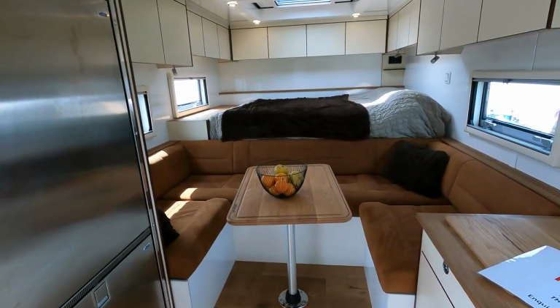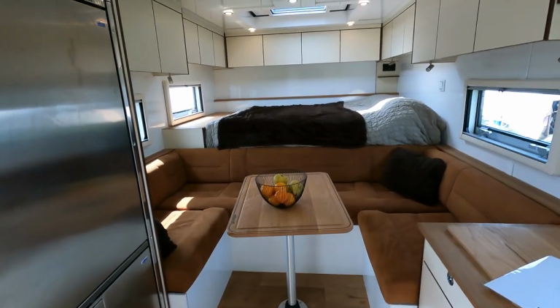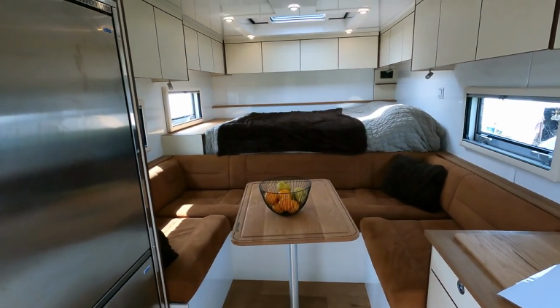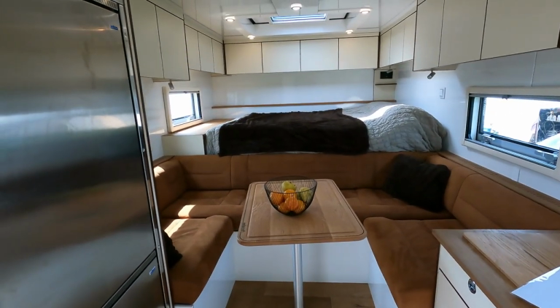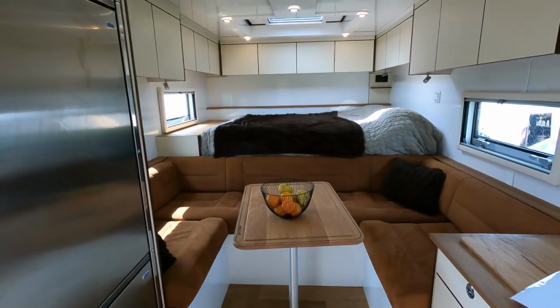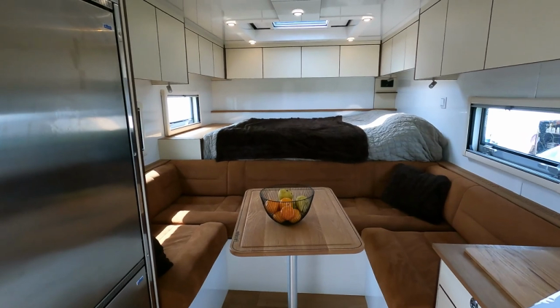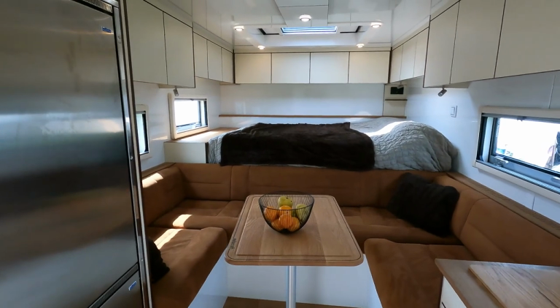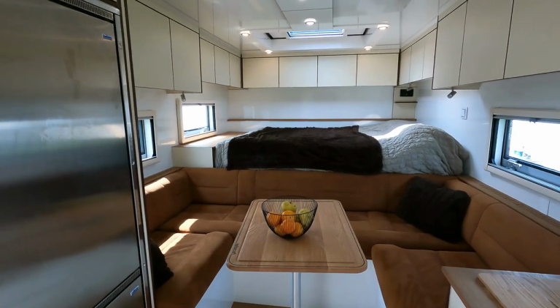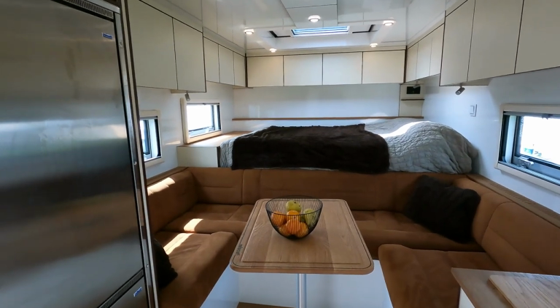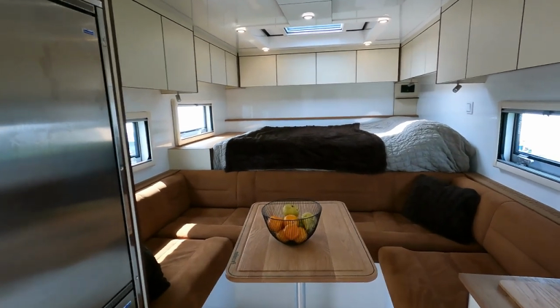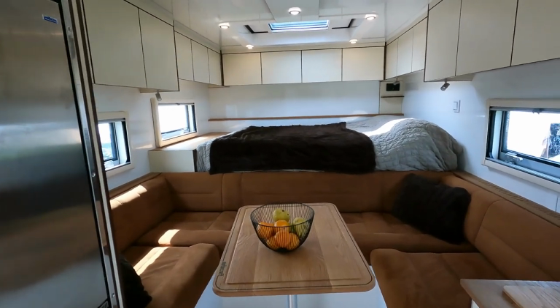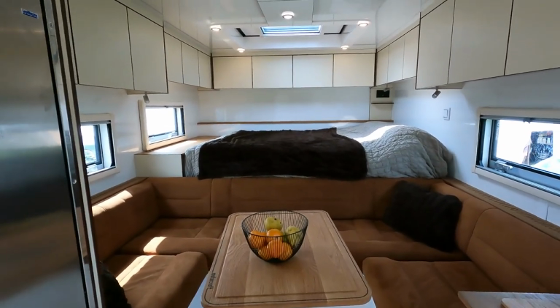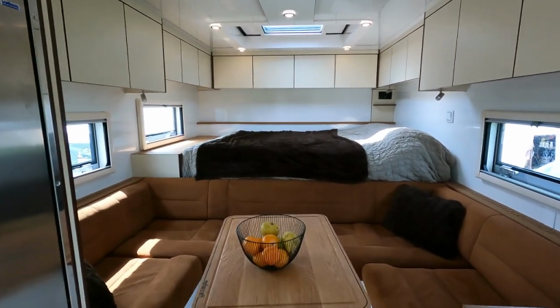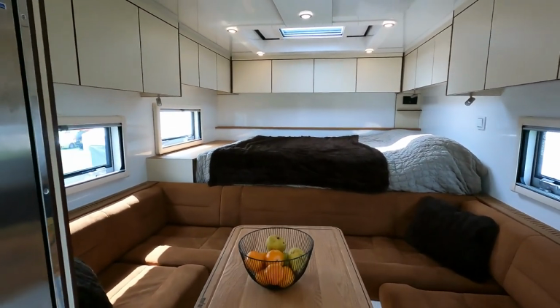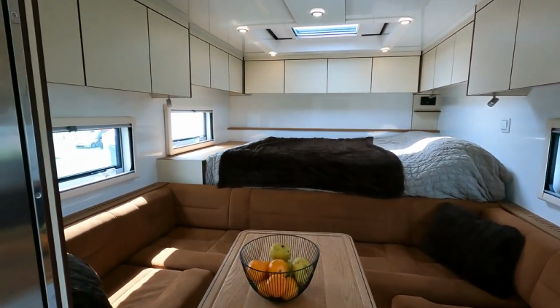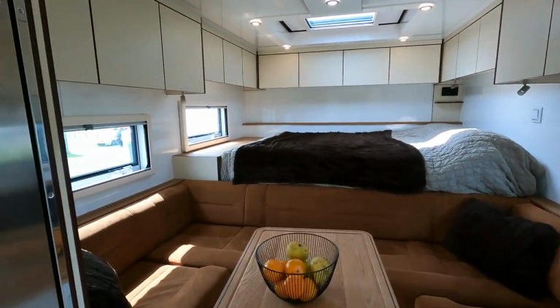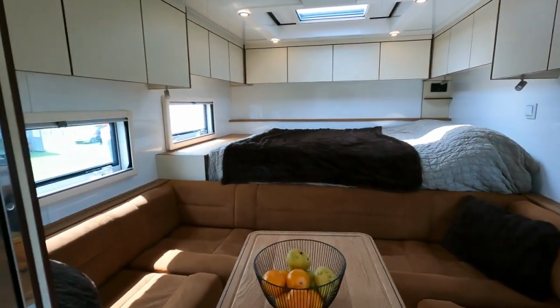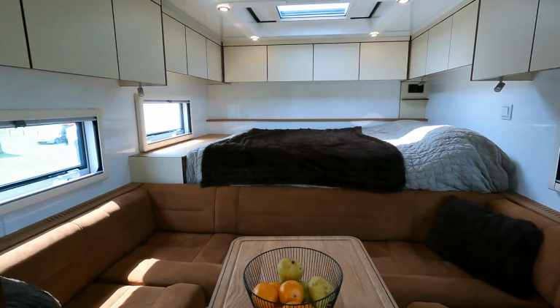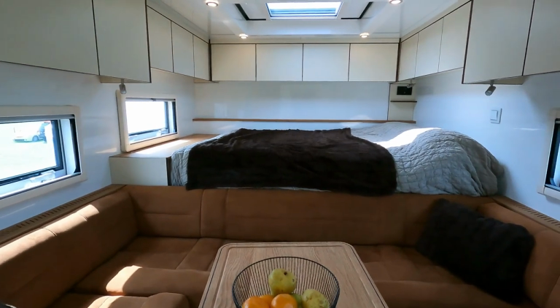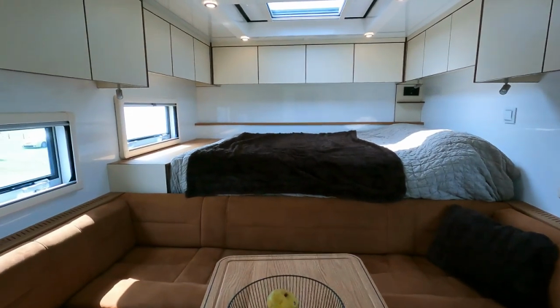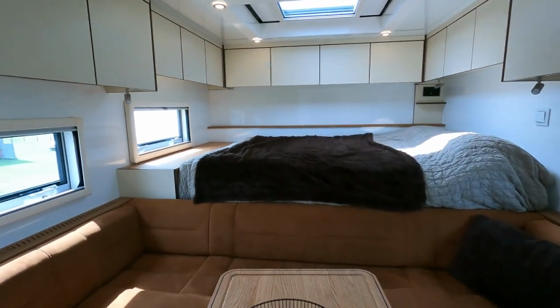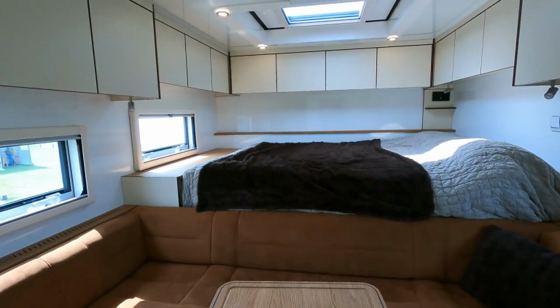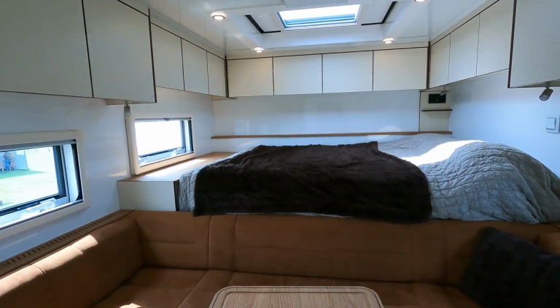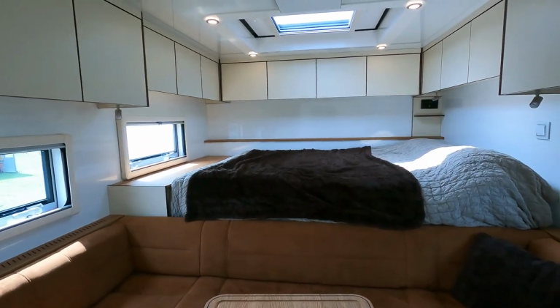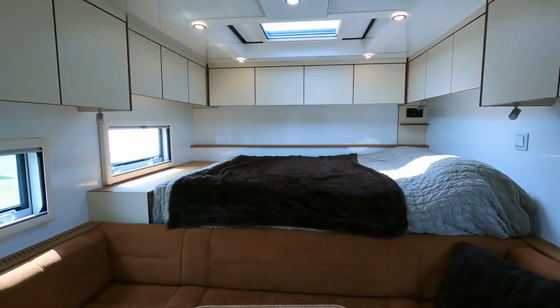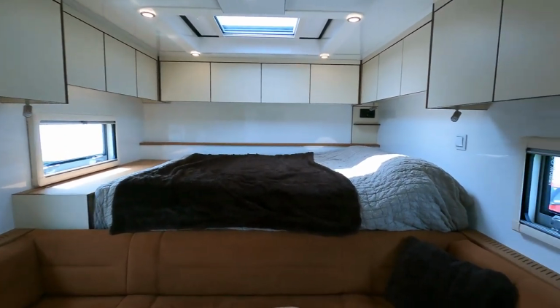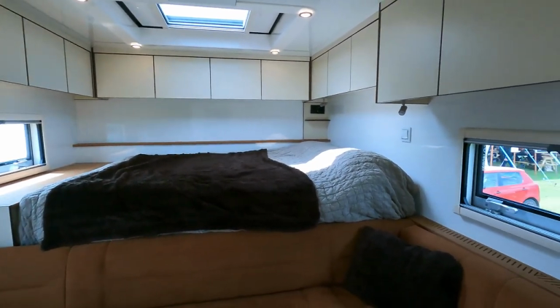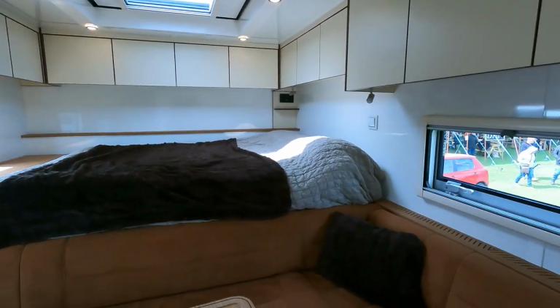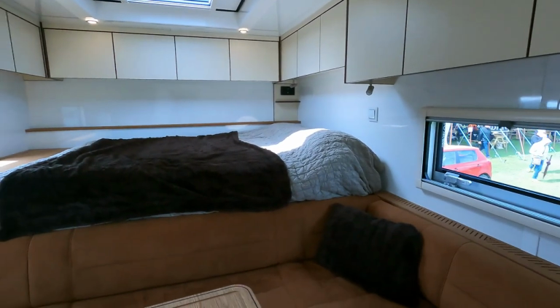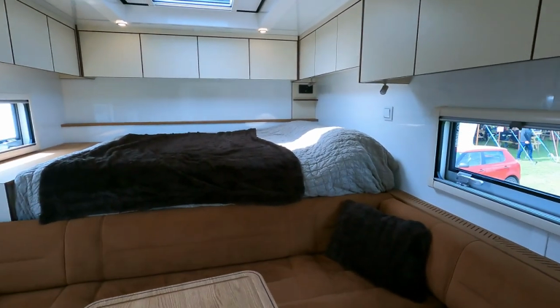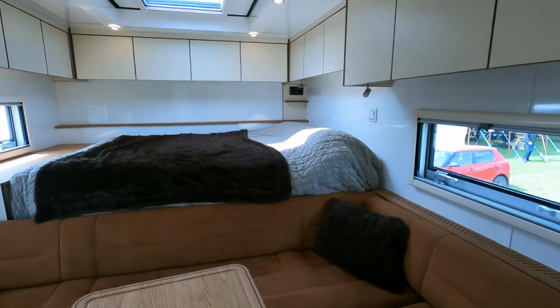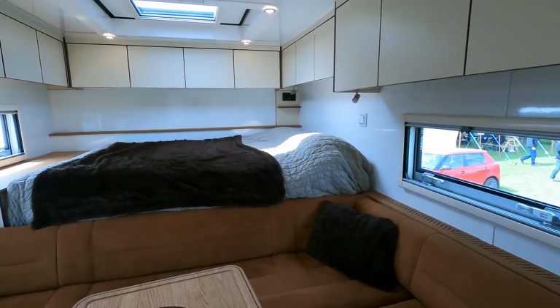The guy outside — we were just talking to him and he was saying it felt a bit cold inside. And I said, well, when you're sat in the Sahara Desert it's probably a good thing. And I must admit, for me, this looks pretty impressive.